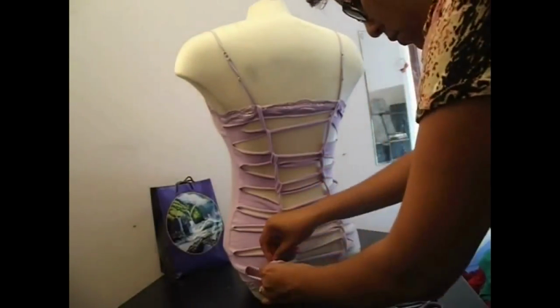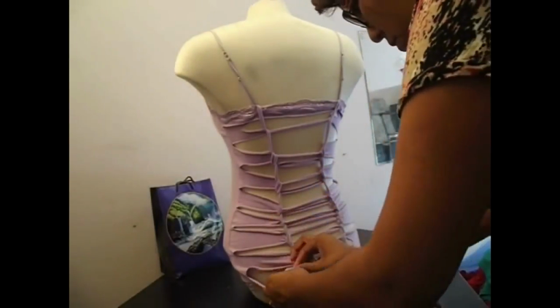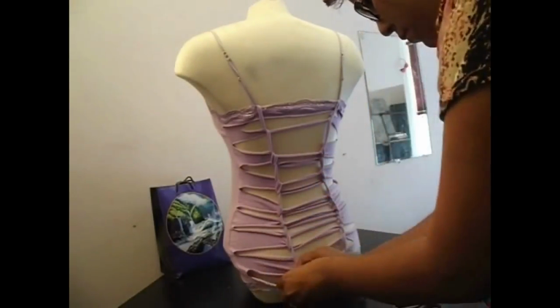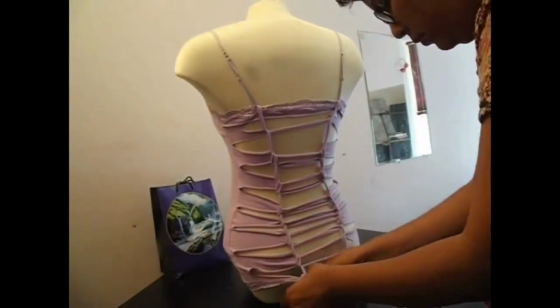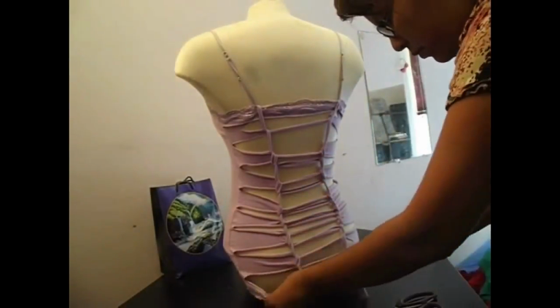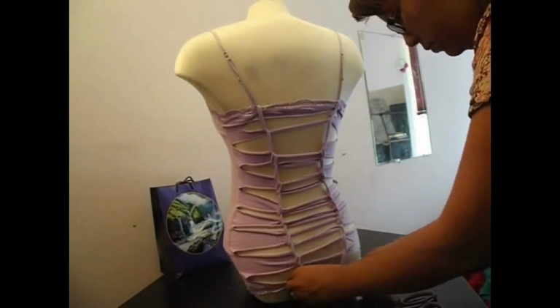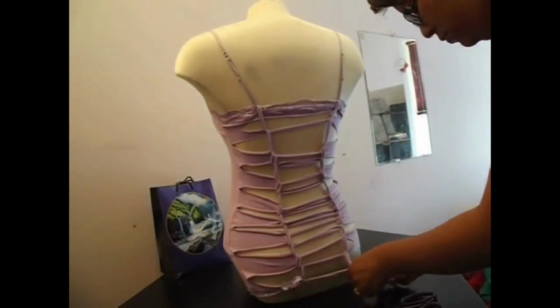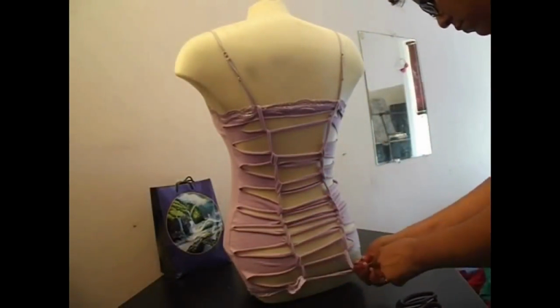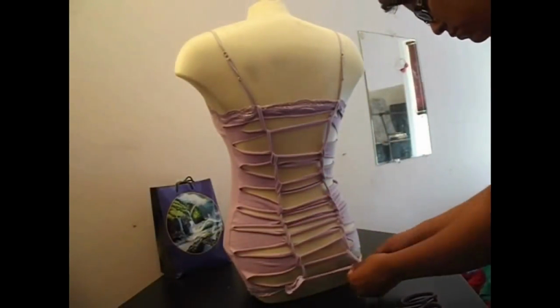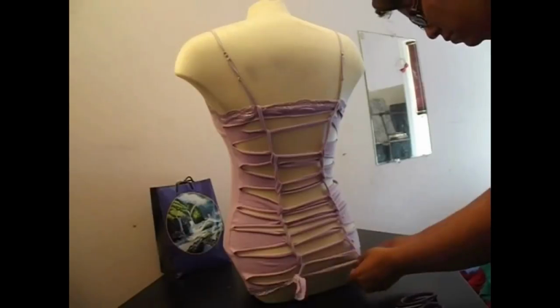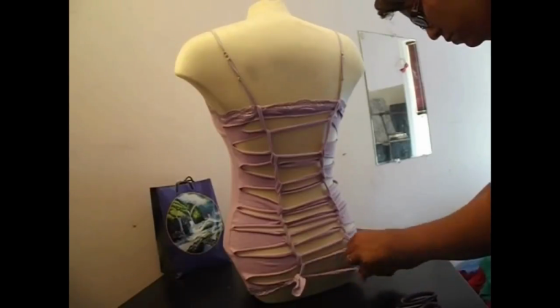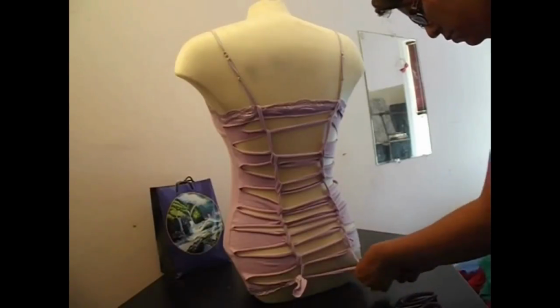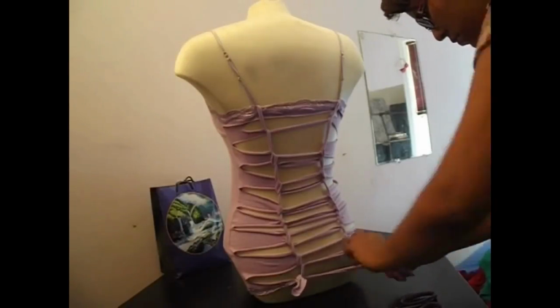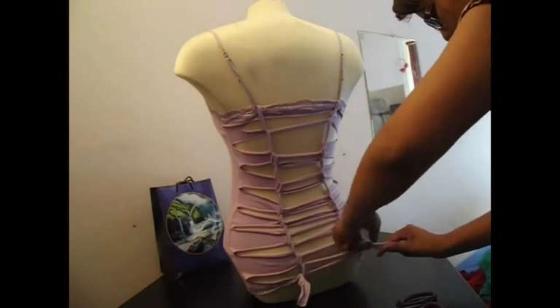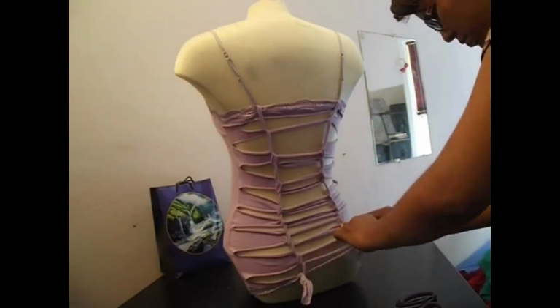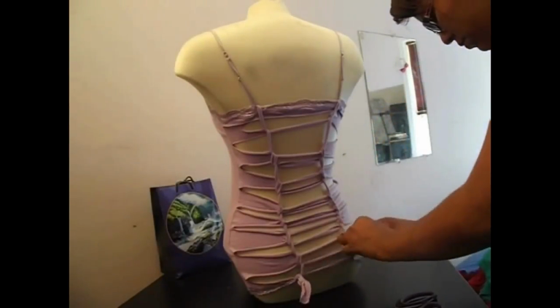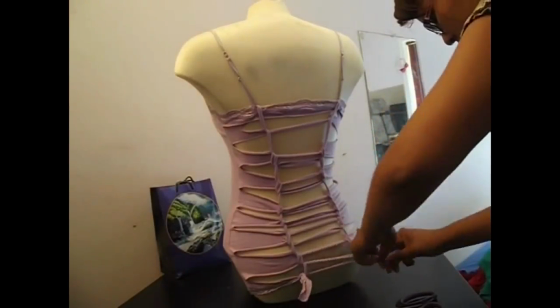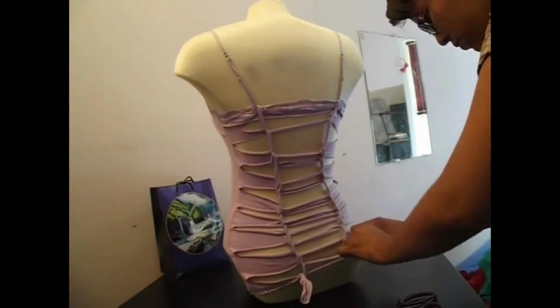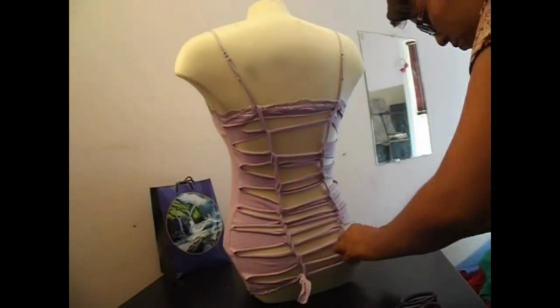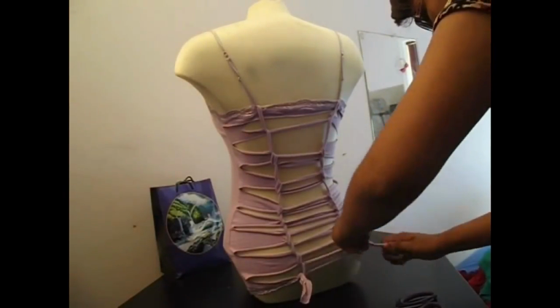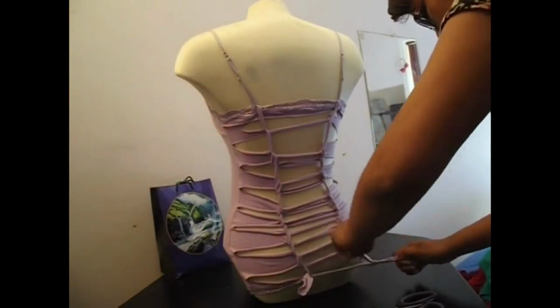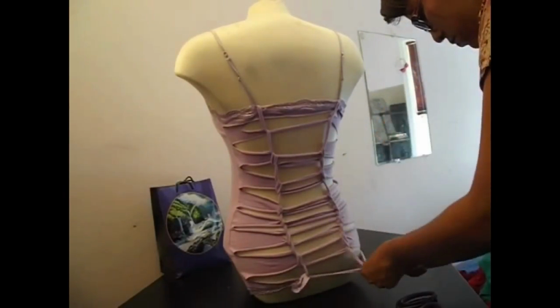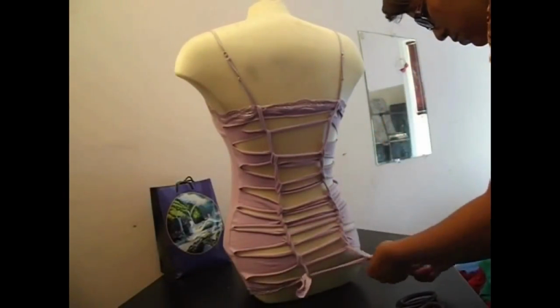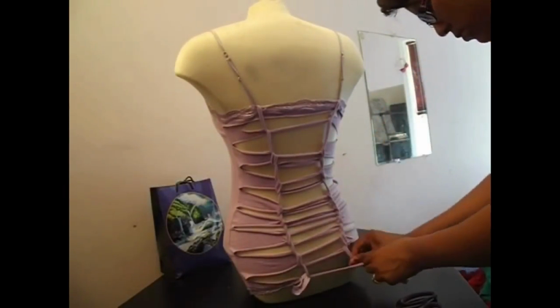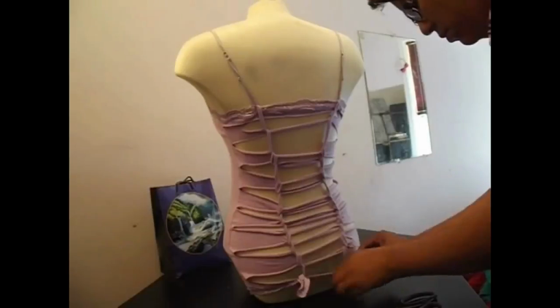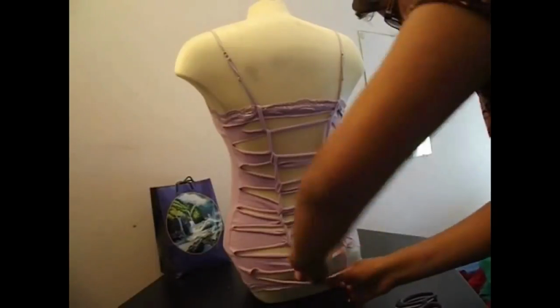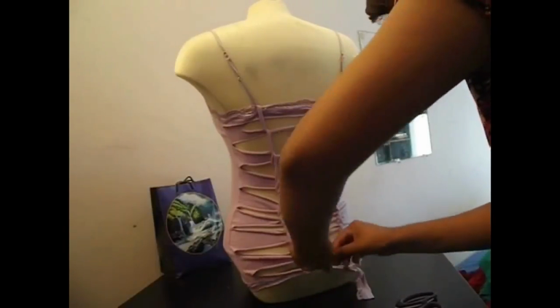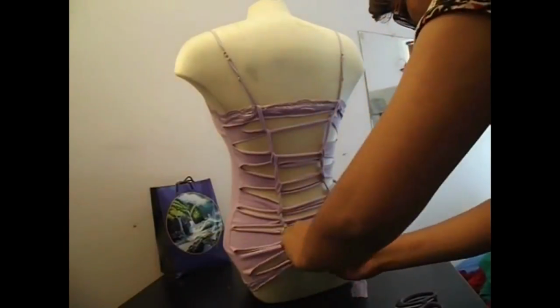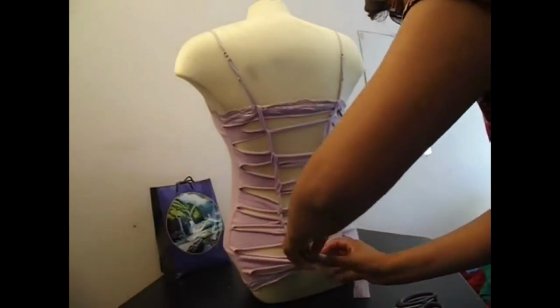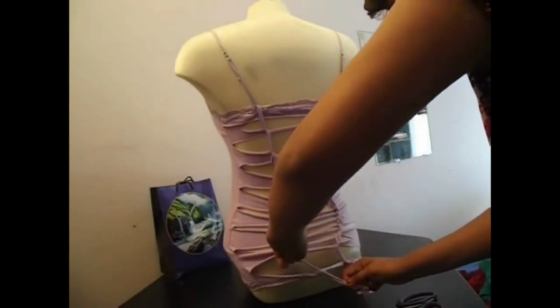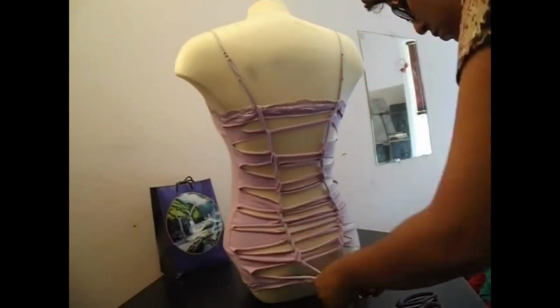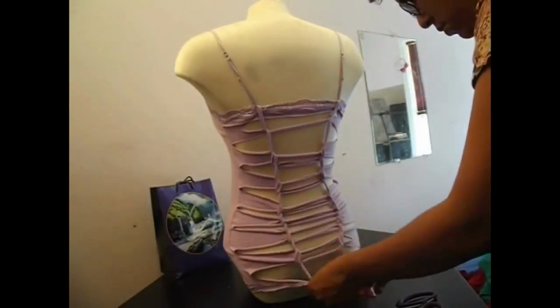So here I am tying off the bottom. I apologize that that part was not filmed. I do have a video on here that will show you how I tie my knots.